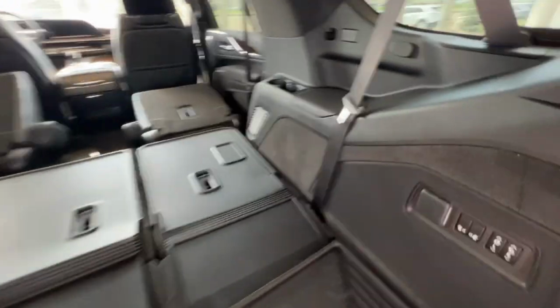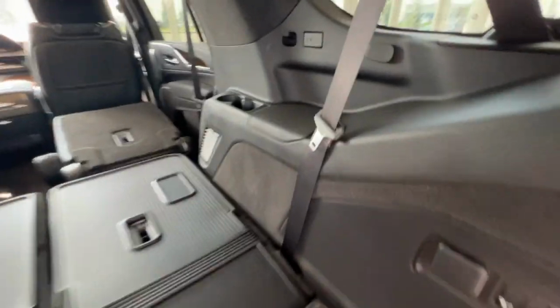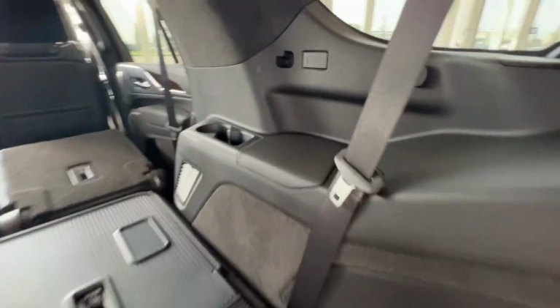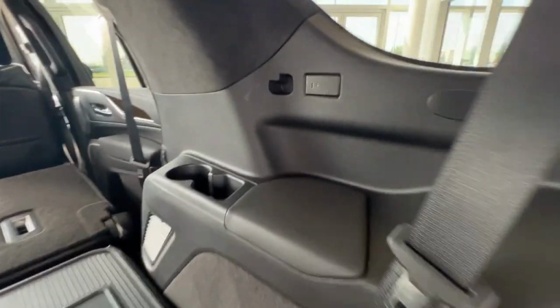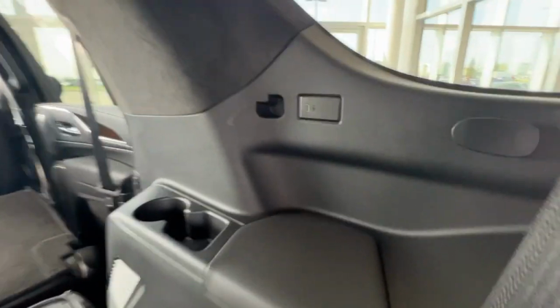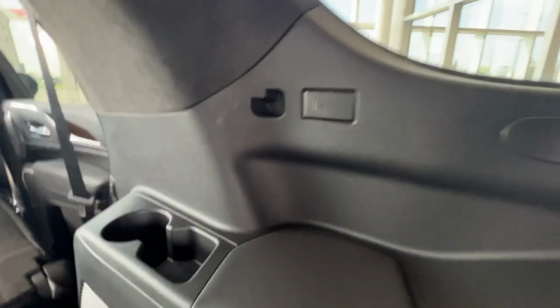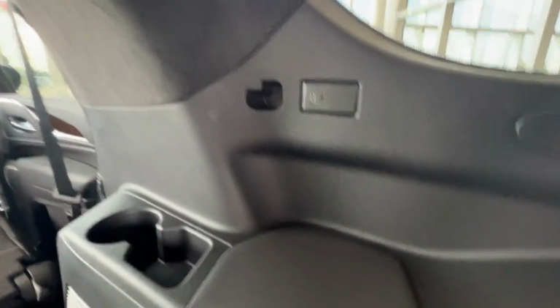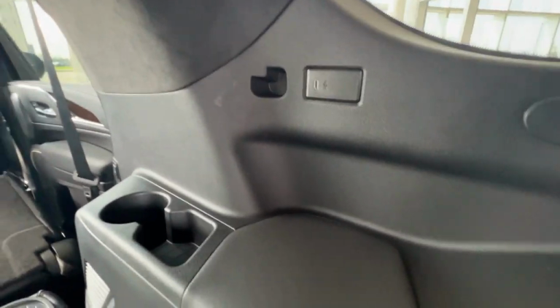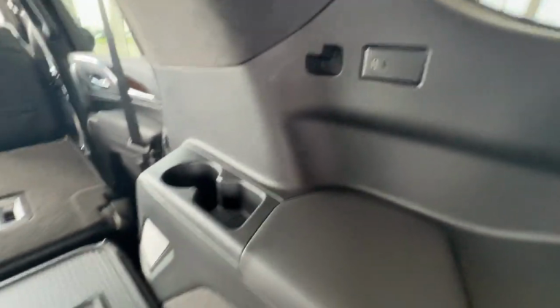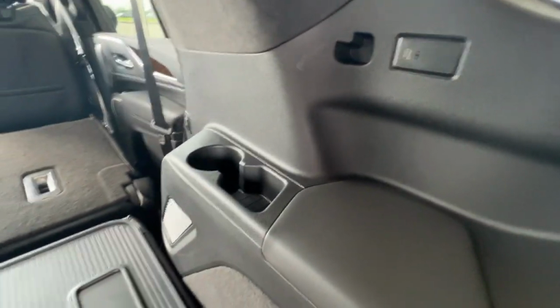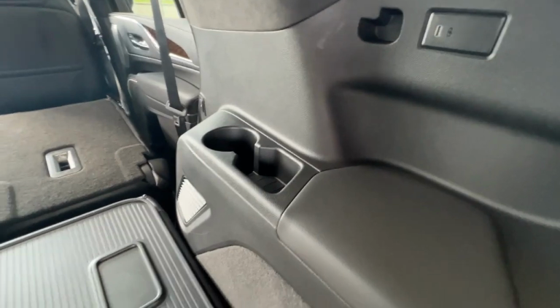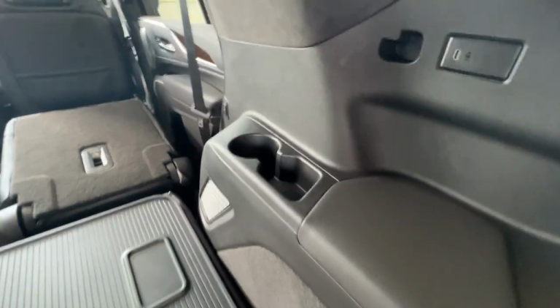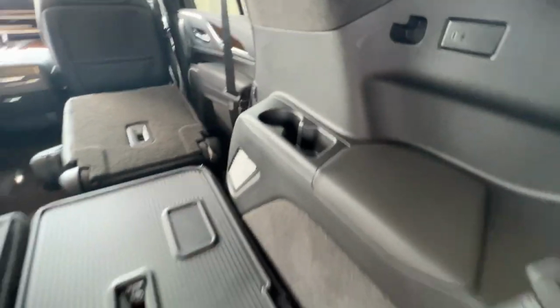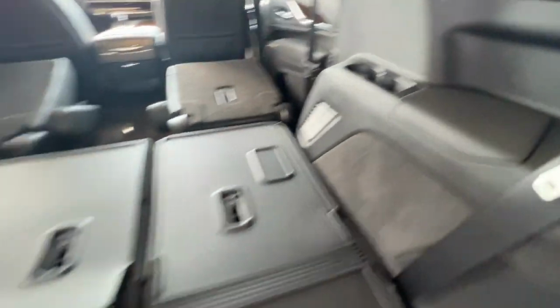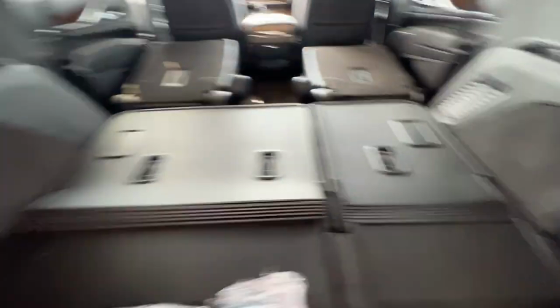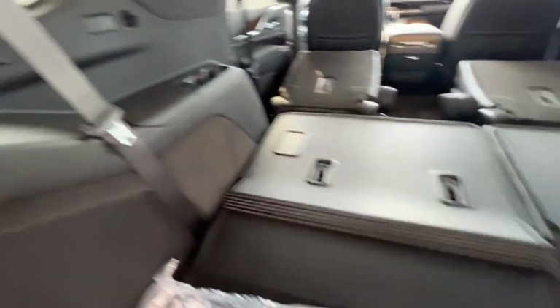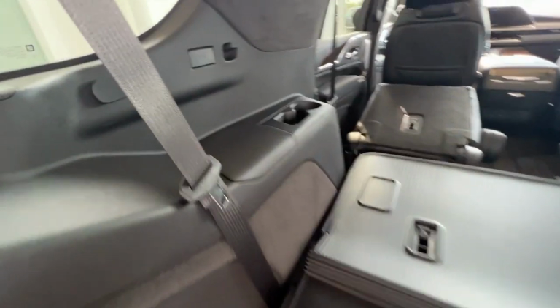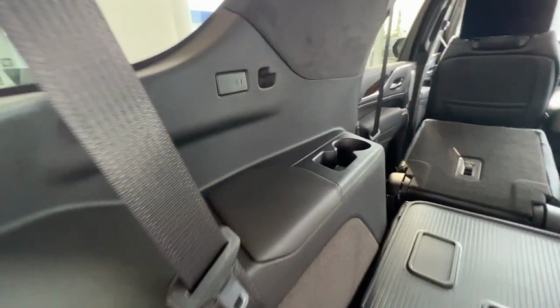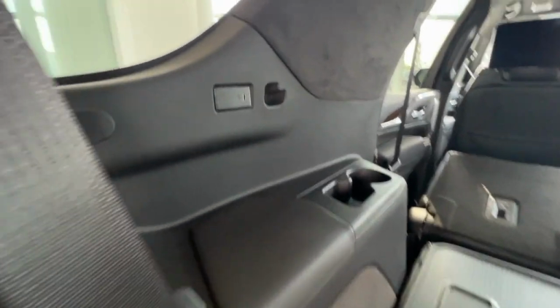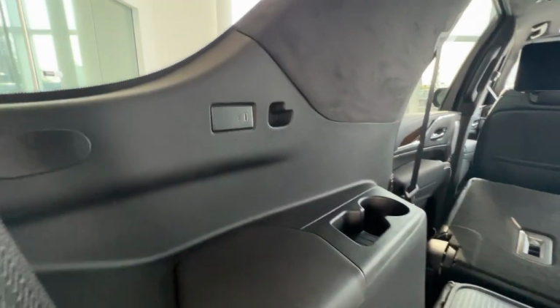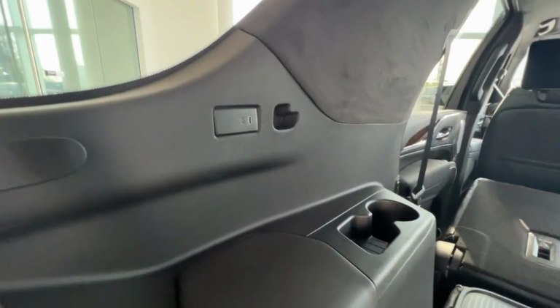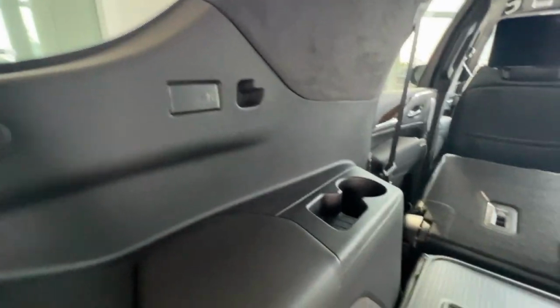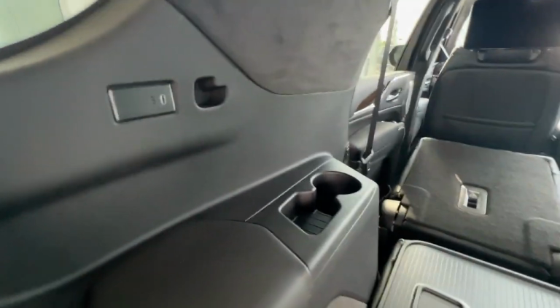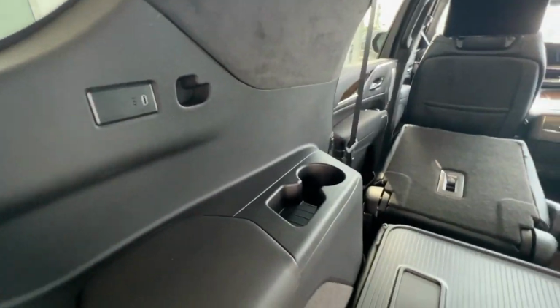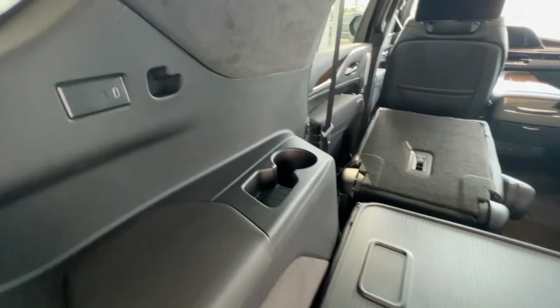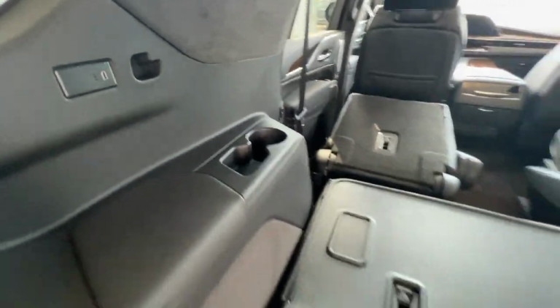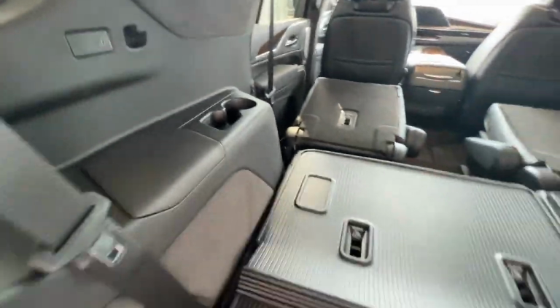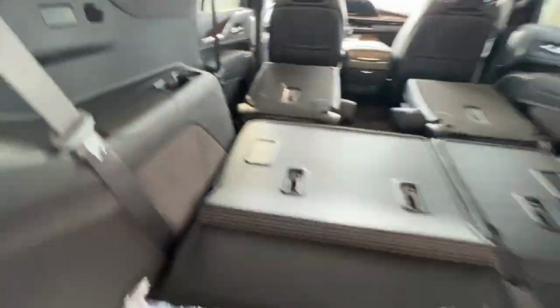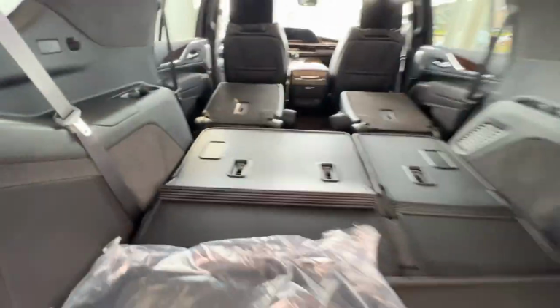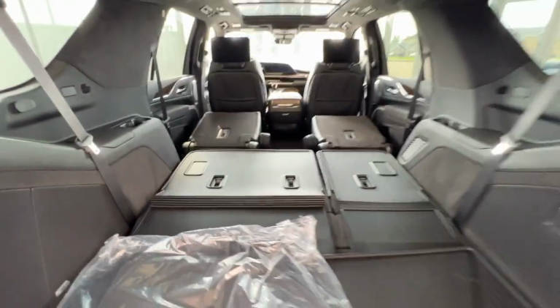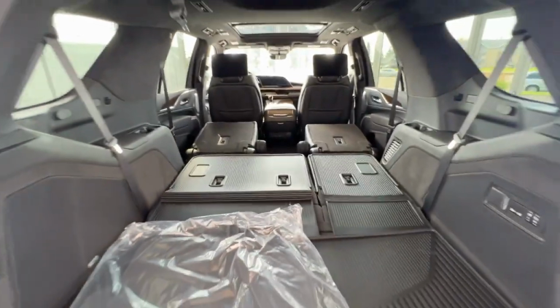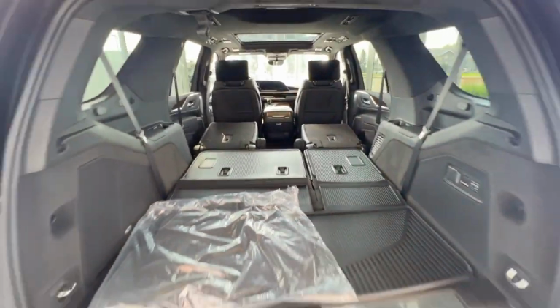In the very rear, rear seat passengers will have USB-C charging, a little bit of storage space, and a cup holder. It's the same on the driver's side, with USB-C charging, a cup holder, and storage space. Very spacious rear.